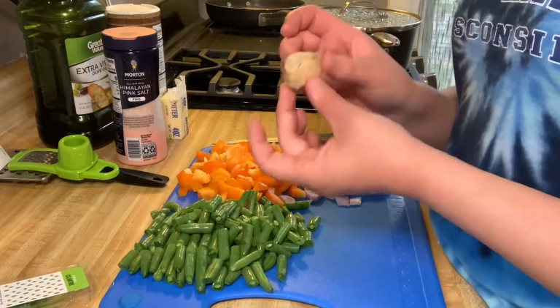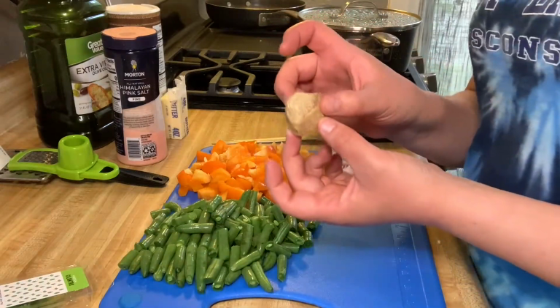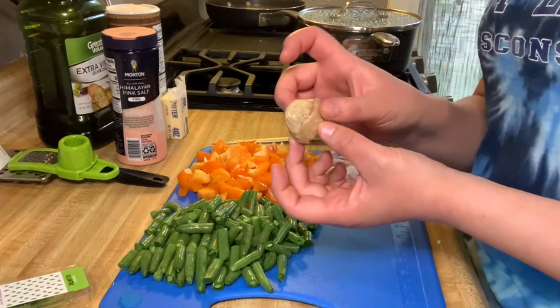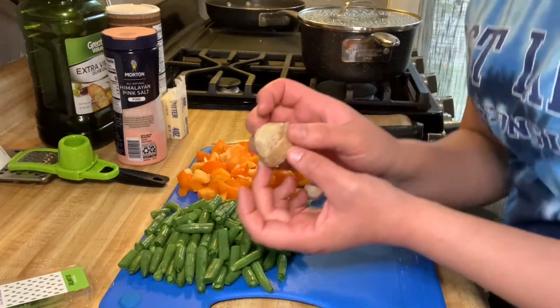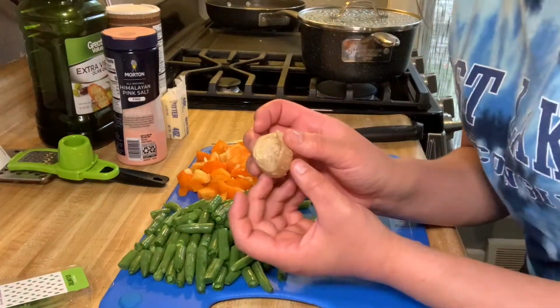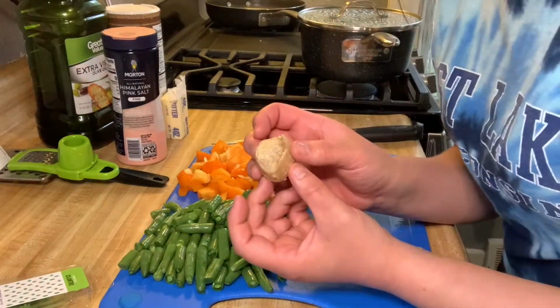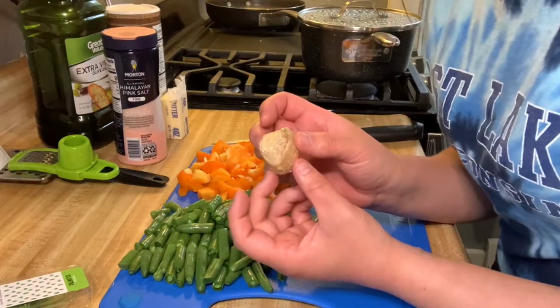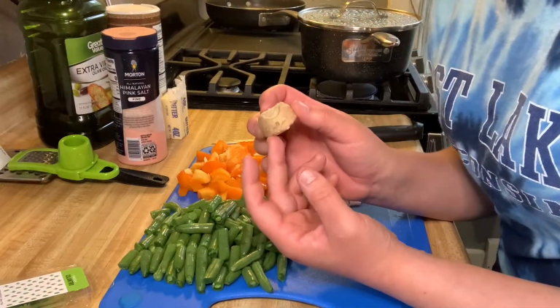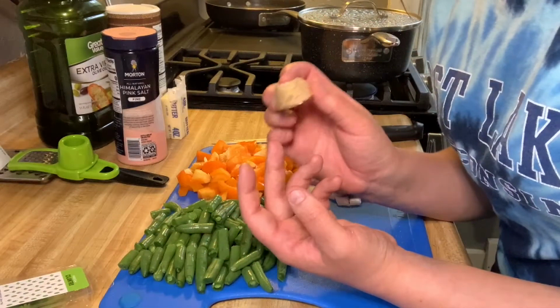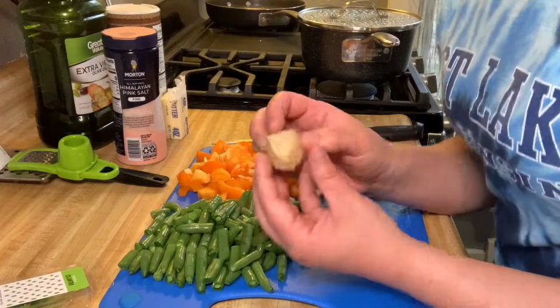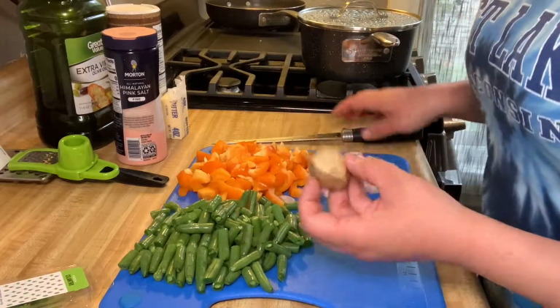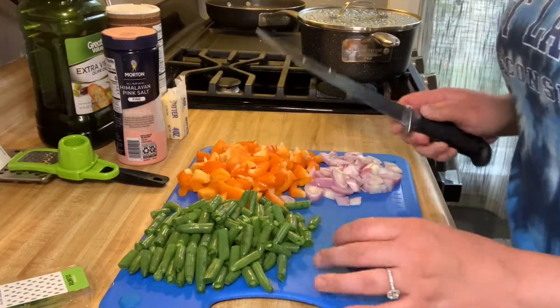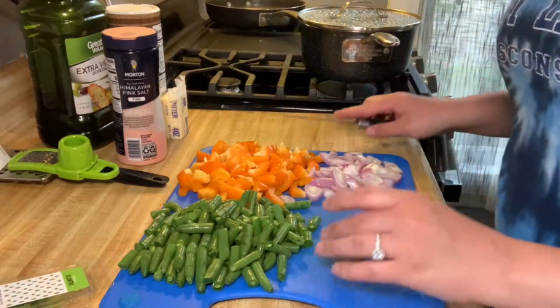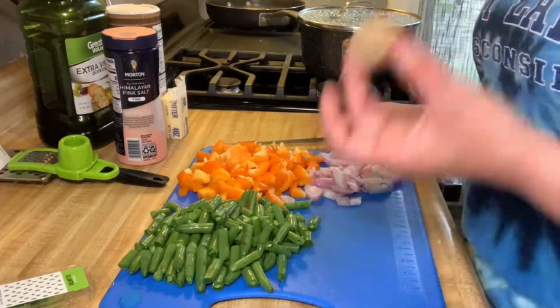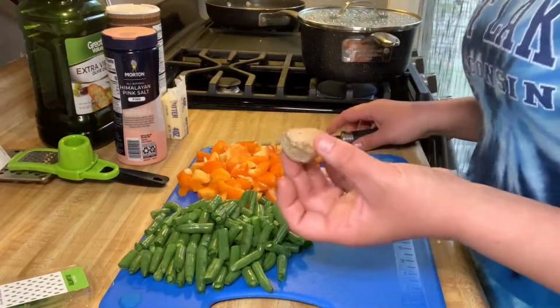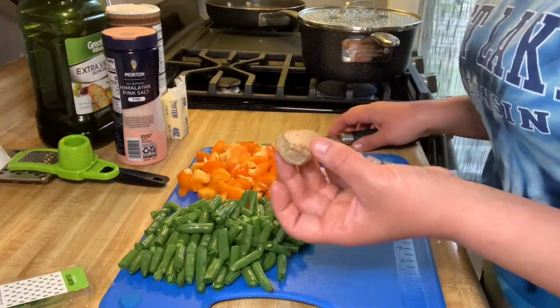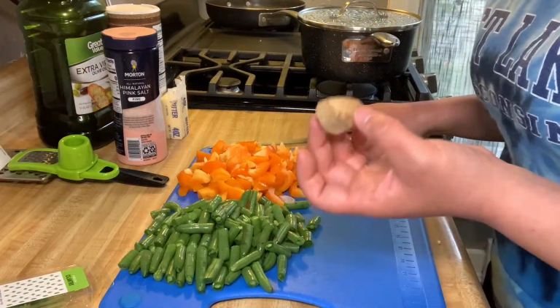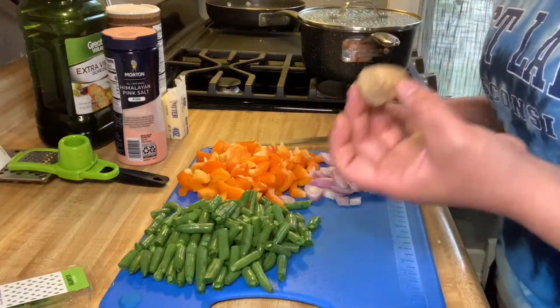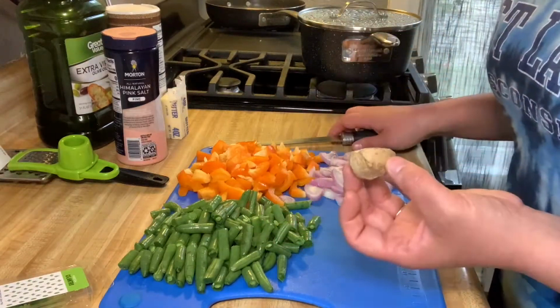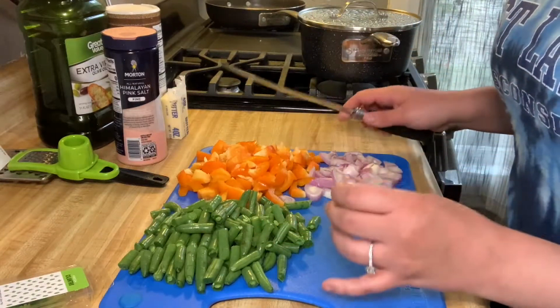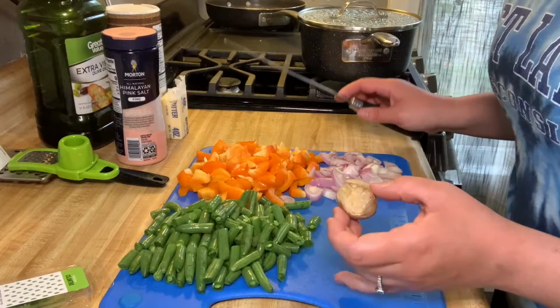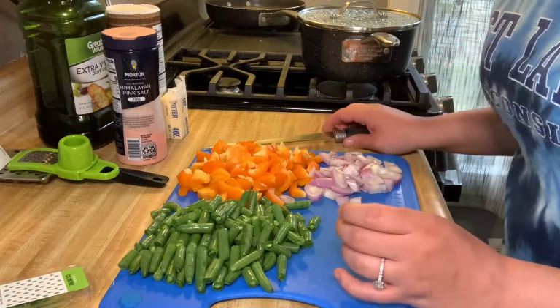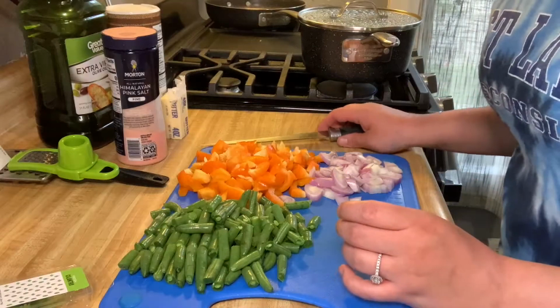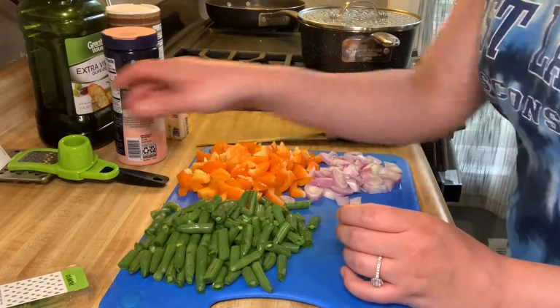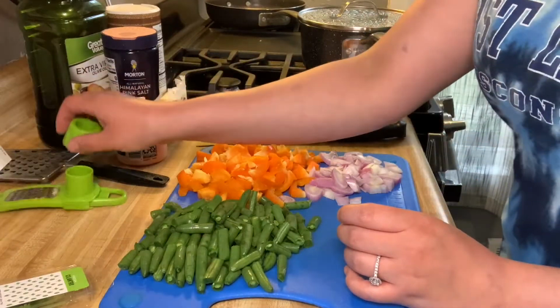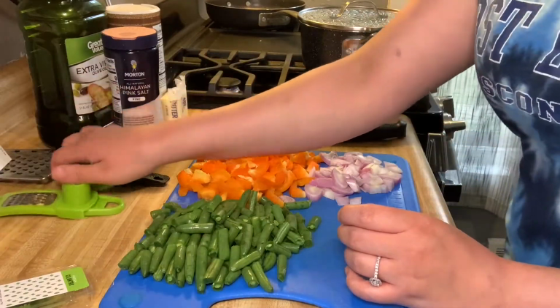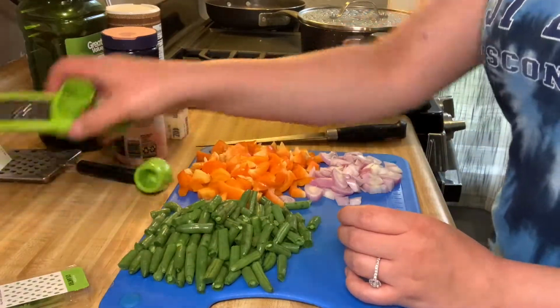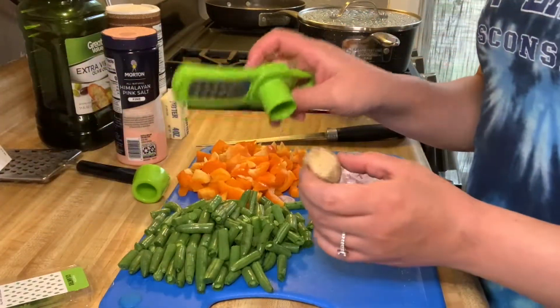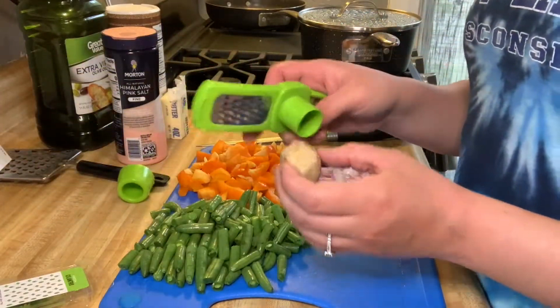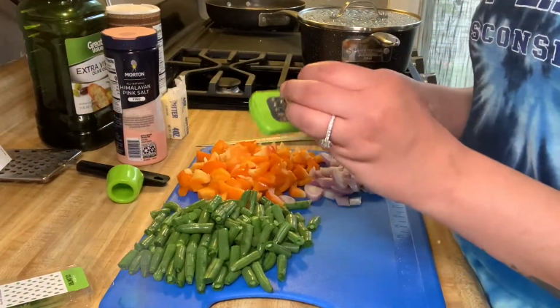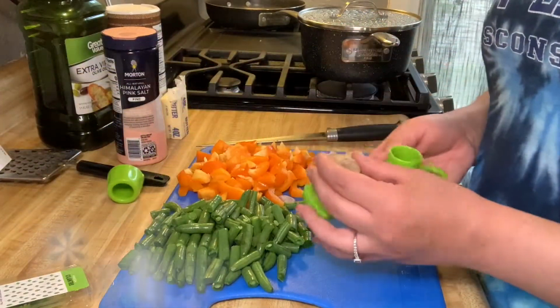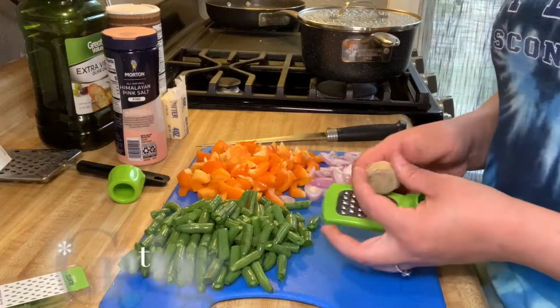So I have my onion done. Now I'm going to trim the green beans. Then we have the ginger. It says to peel and grate or mince the ginger. I'm not really familiar with how to use ginger — I don't use it often — but I think I'm going to try mincing it.